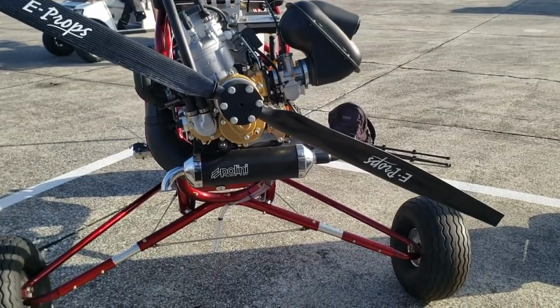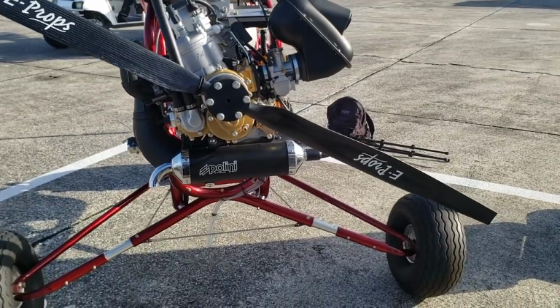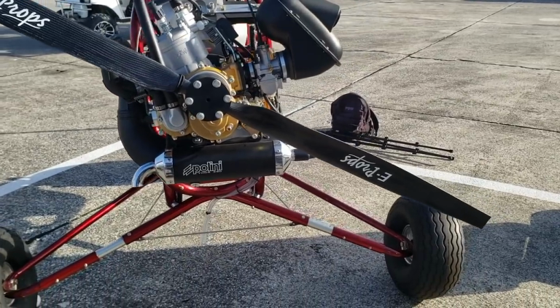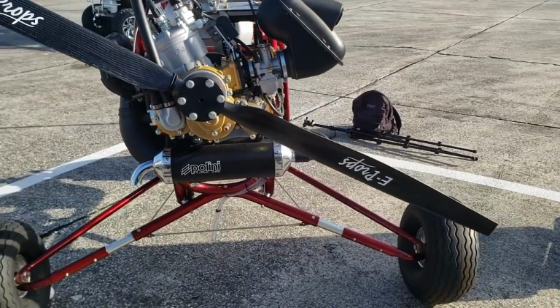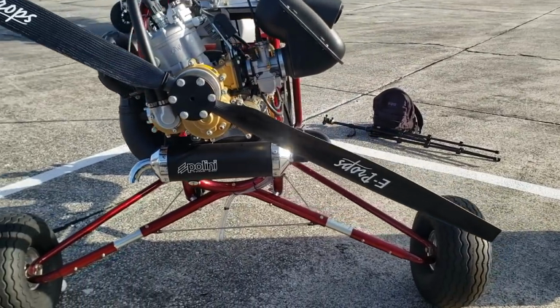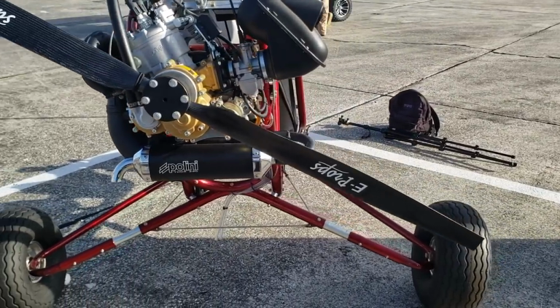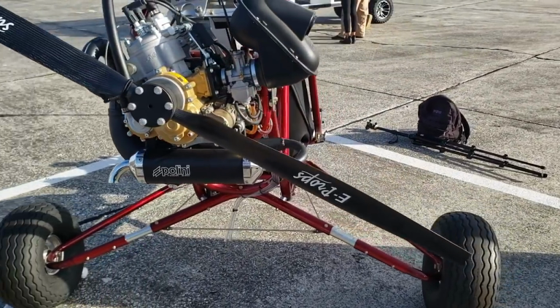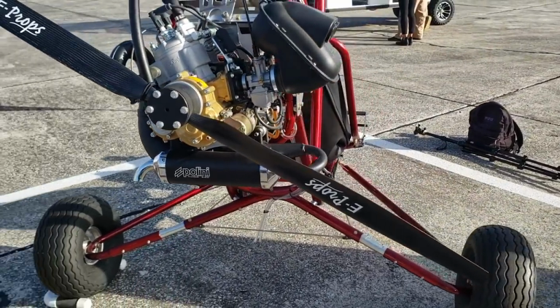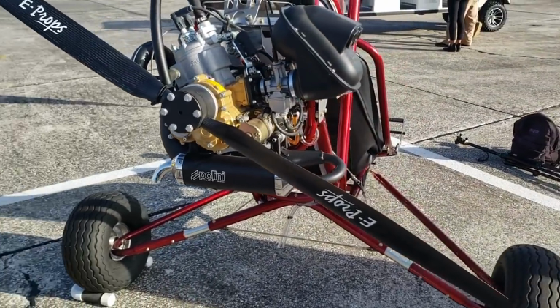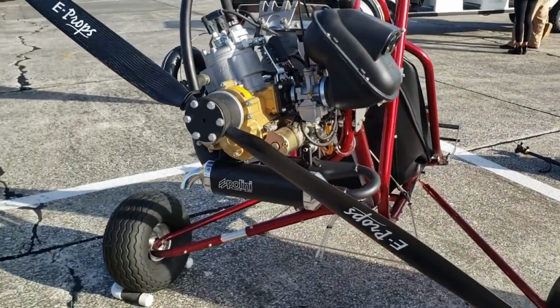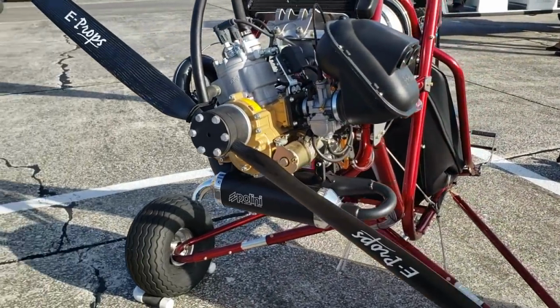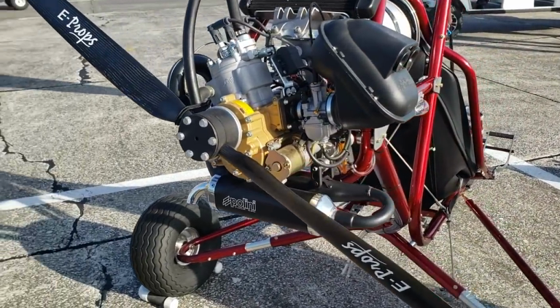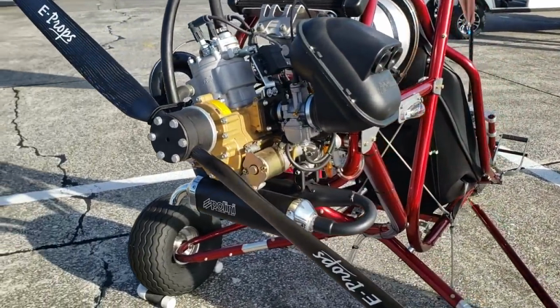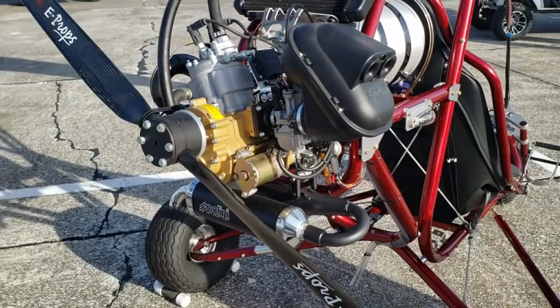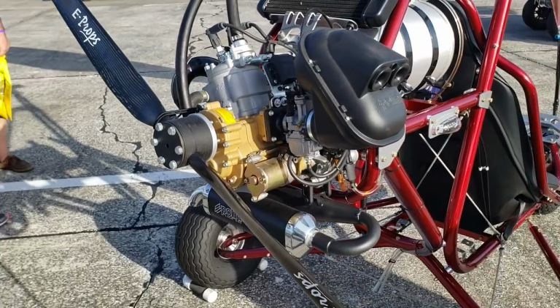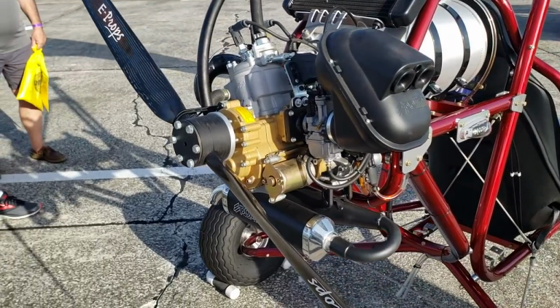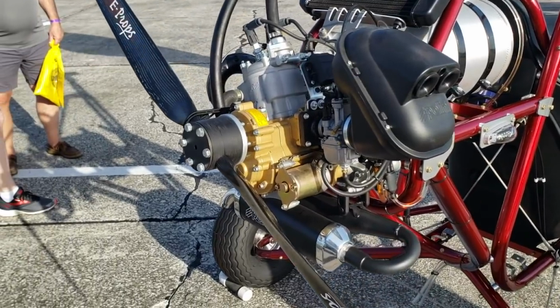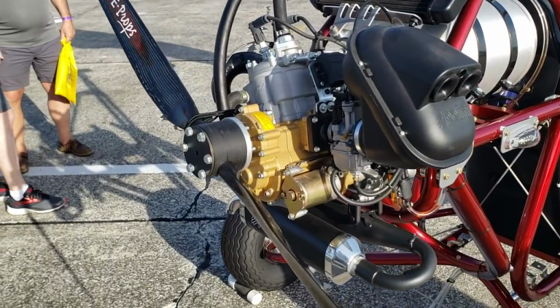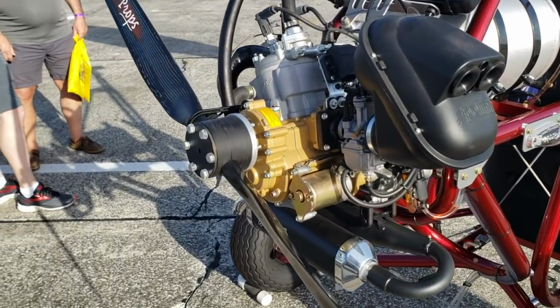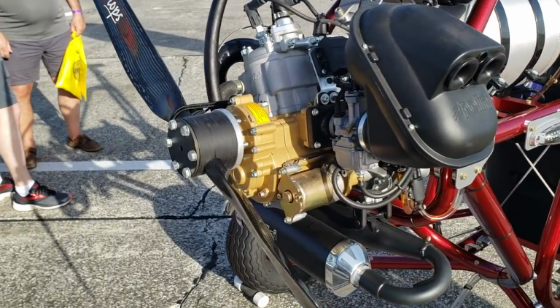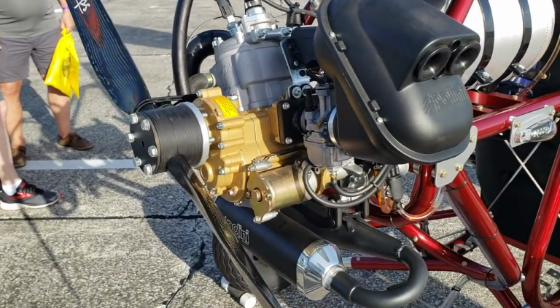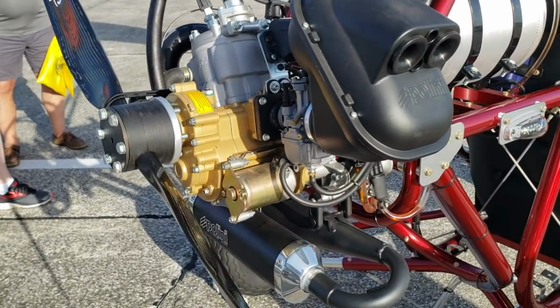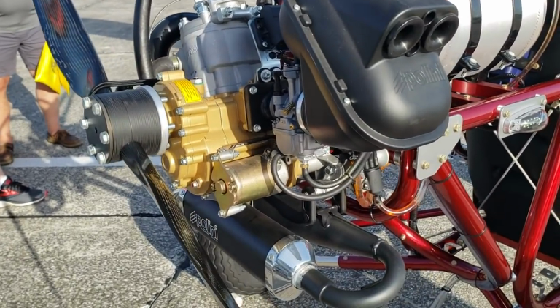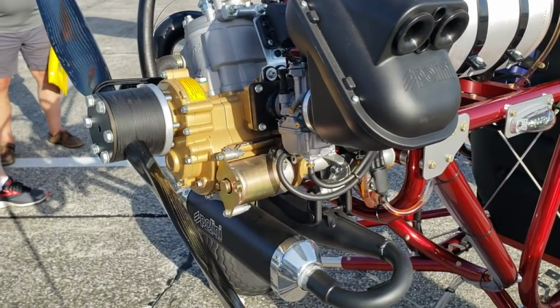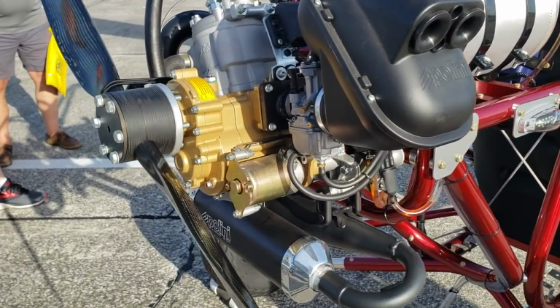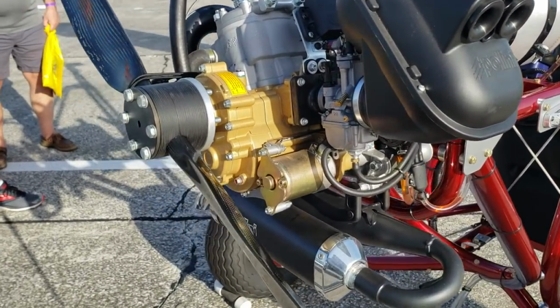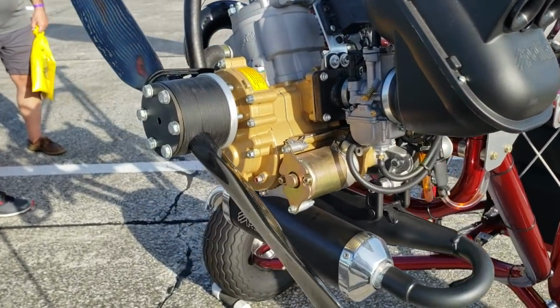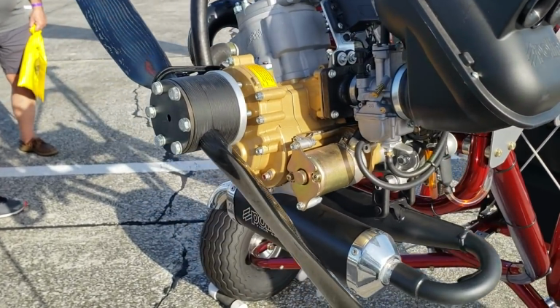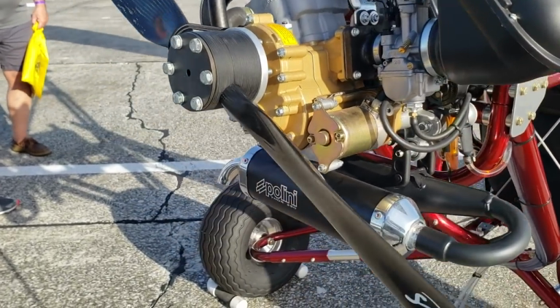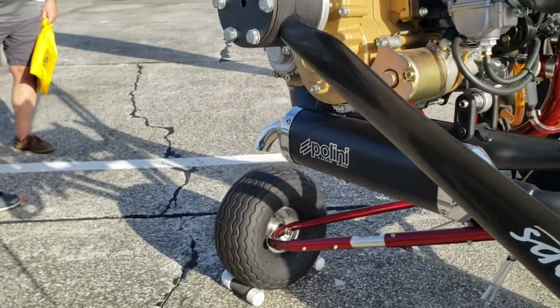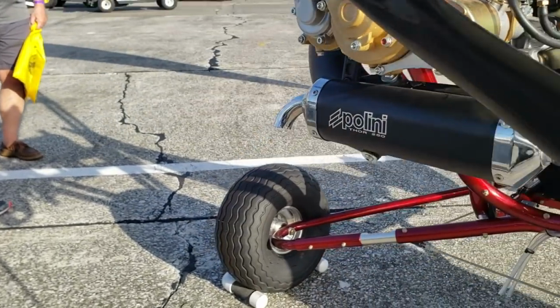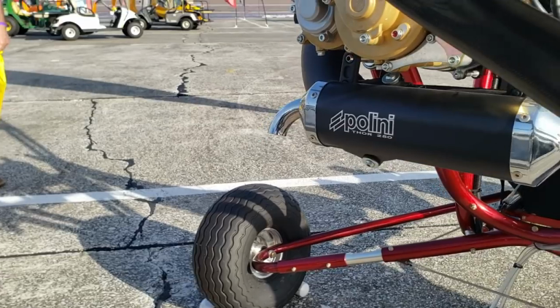This one doesn't have the ballistic chute in it right now, but a lot of times we'll have one right down here. This is a Thor 250, it's a Pelini, it's 36 horsepower.